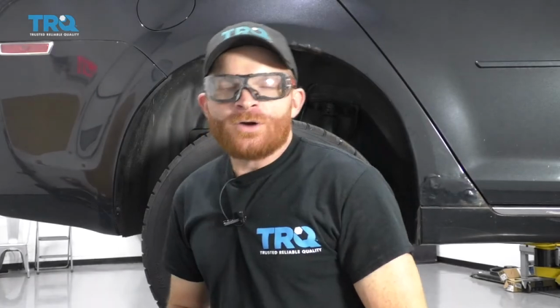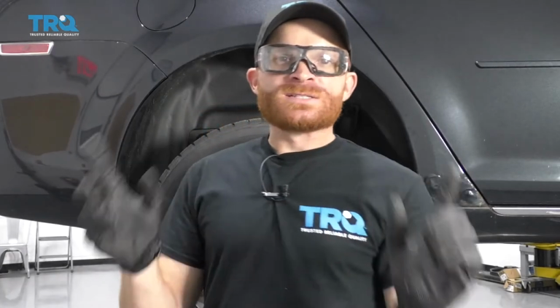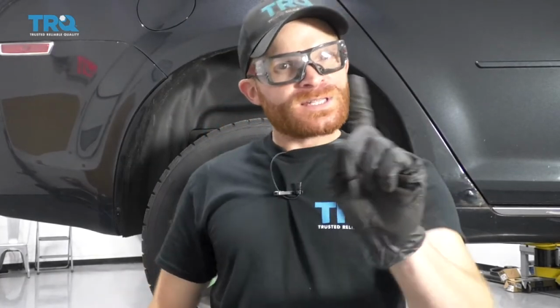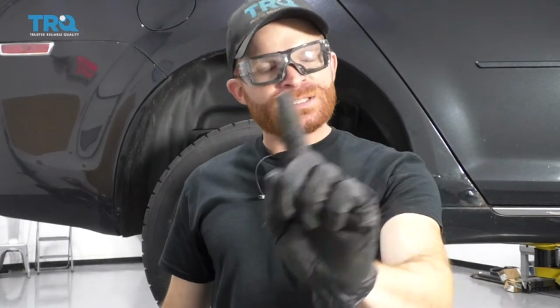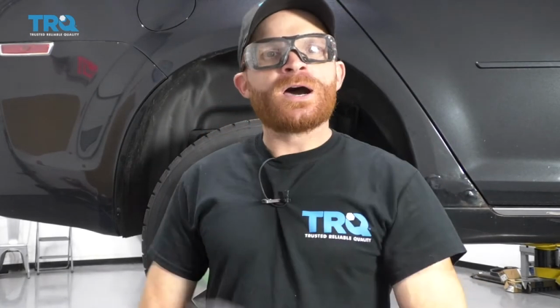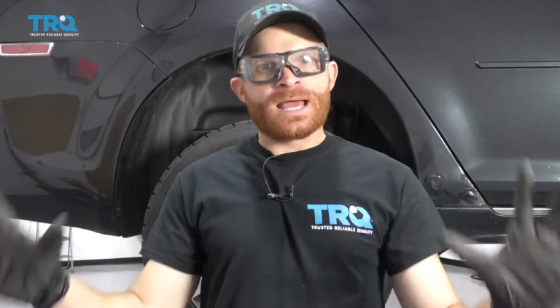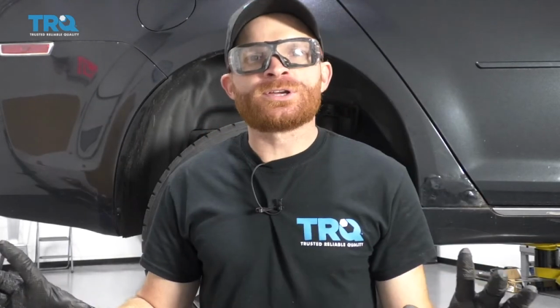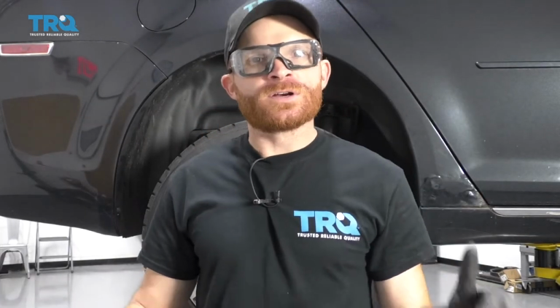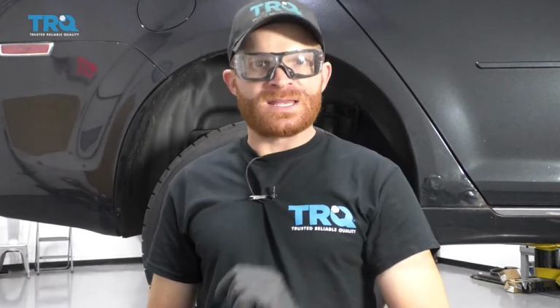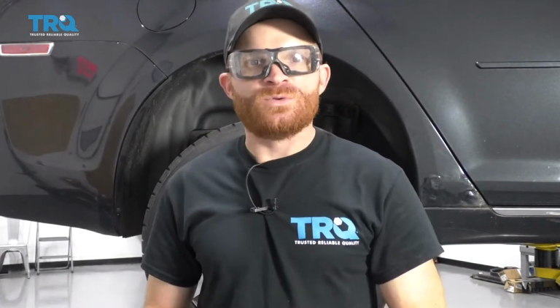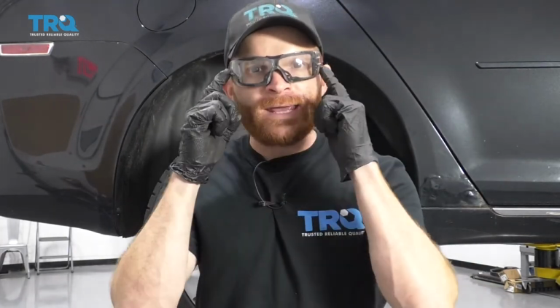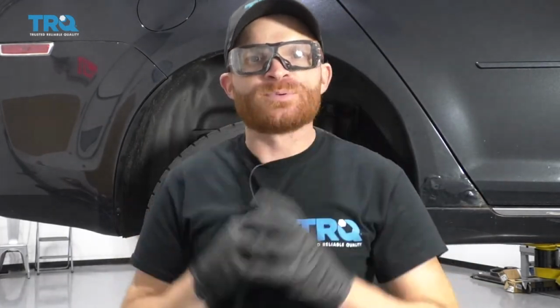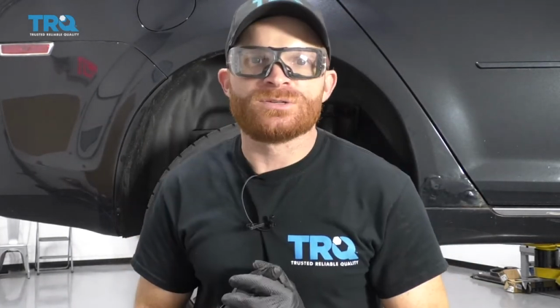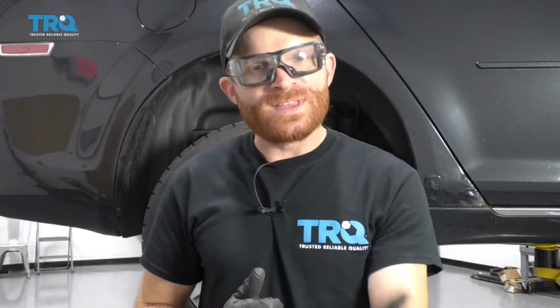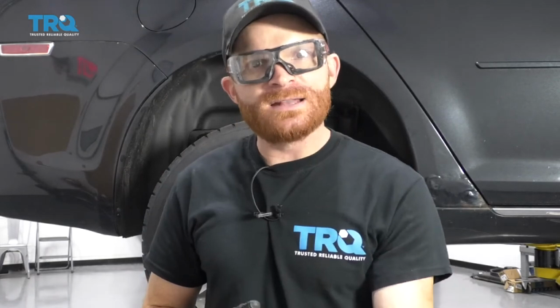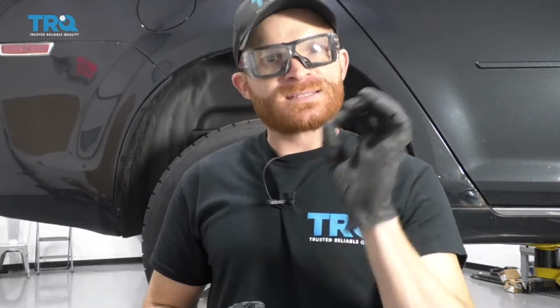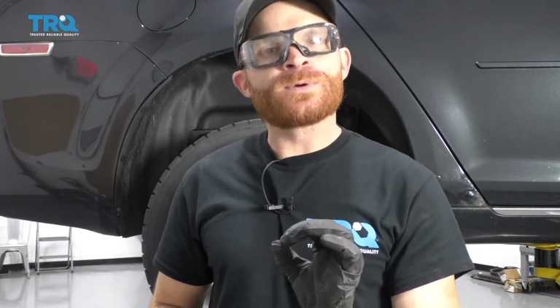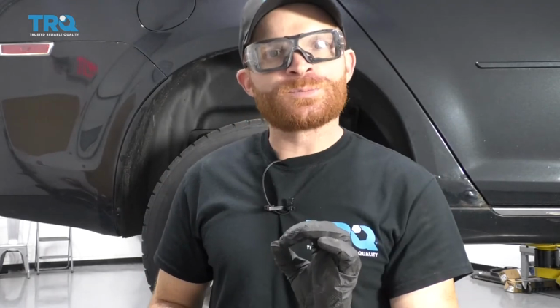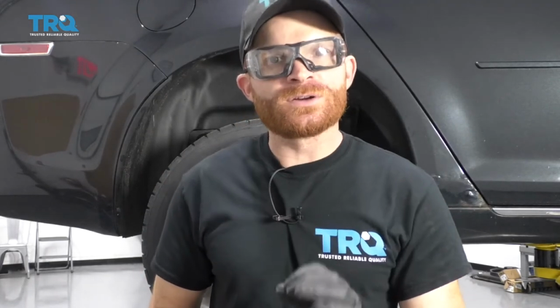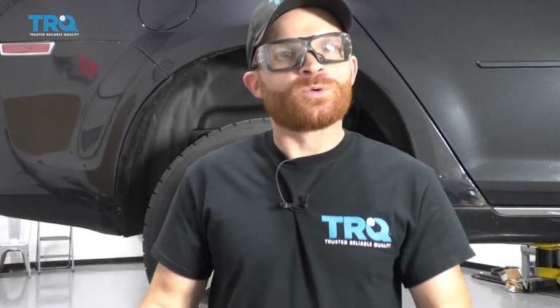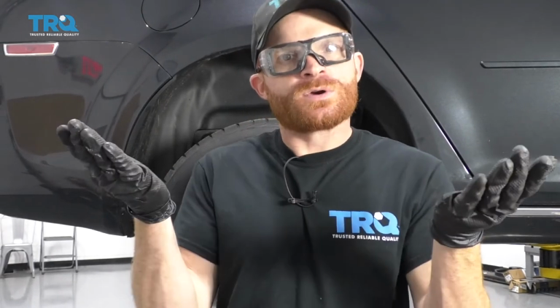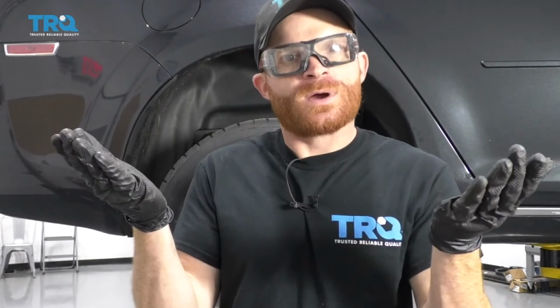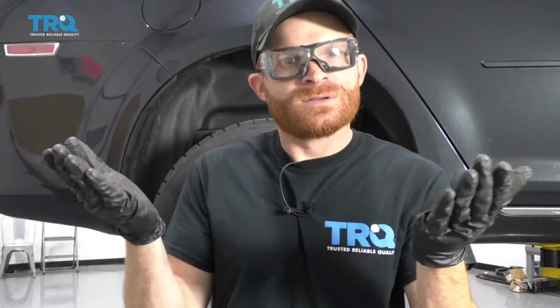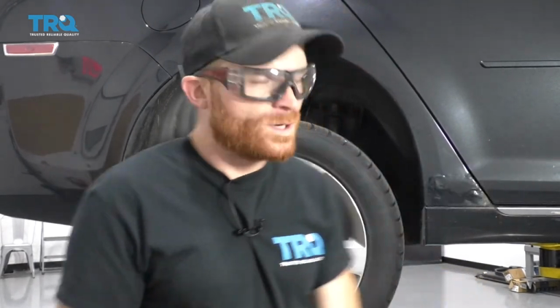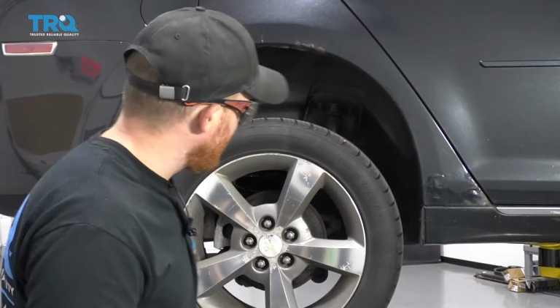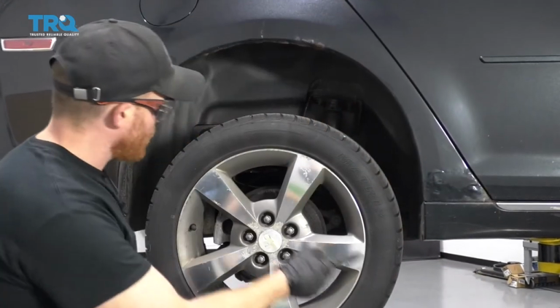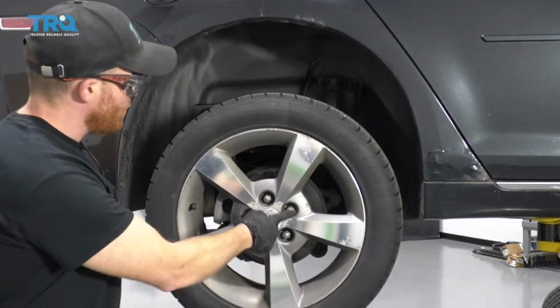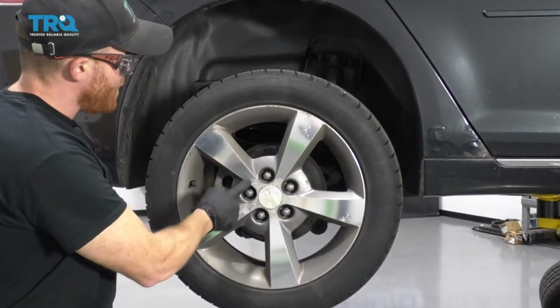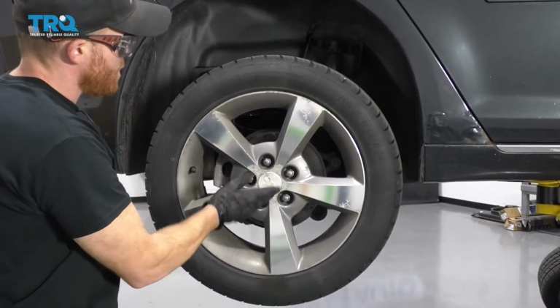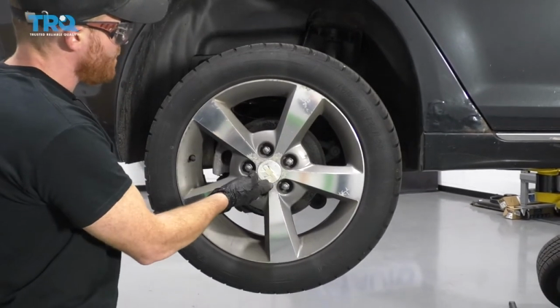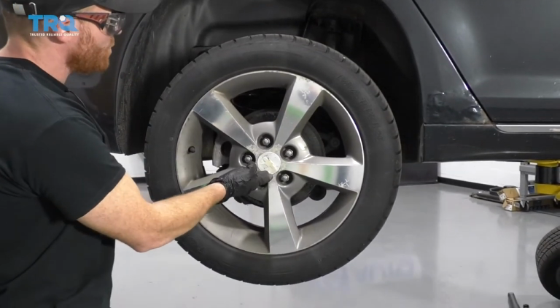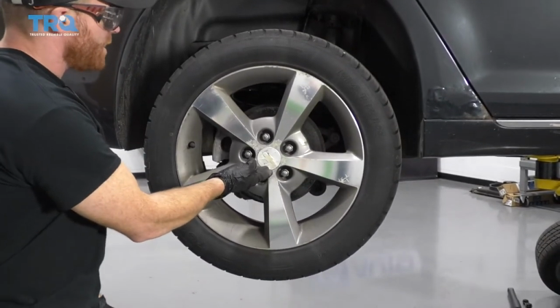The first thing you need to talk about anytime you're working on your vehicle is safety. You want hand and eye protection. With that said, safely raise and support your vehicle so the wheels are off the ground. Once you've done that, we're gonna remove all five of our 19-millimeter lug nuts.